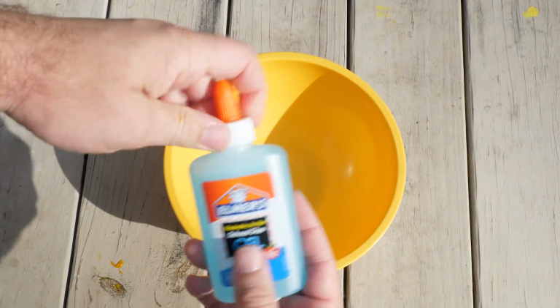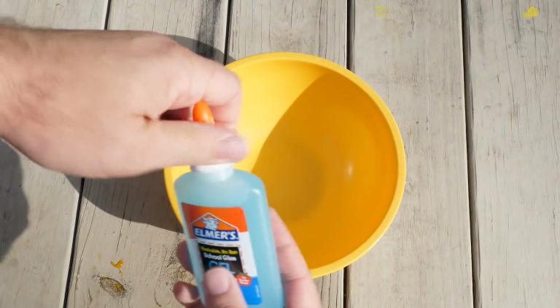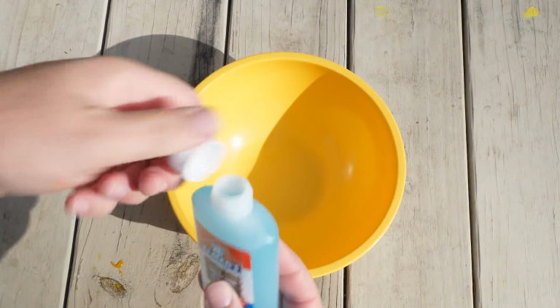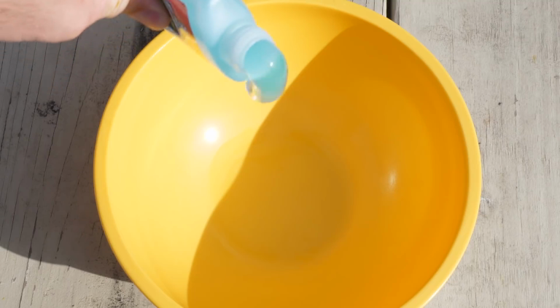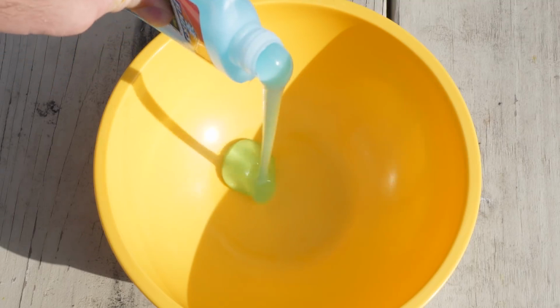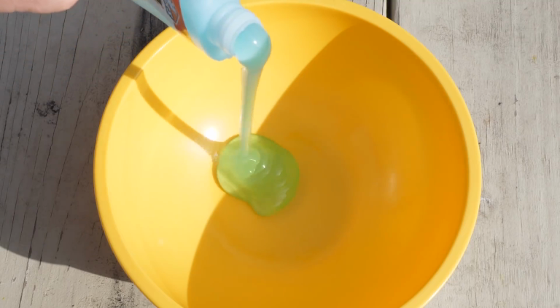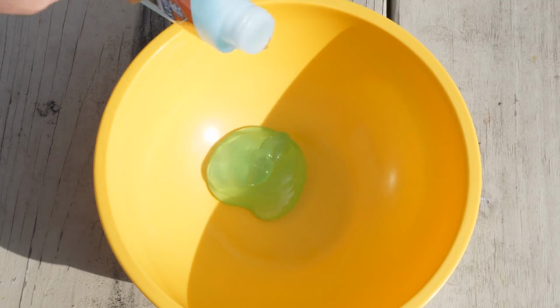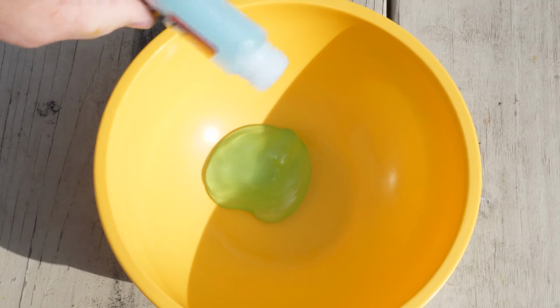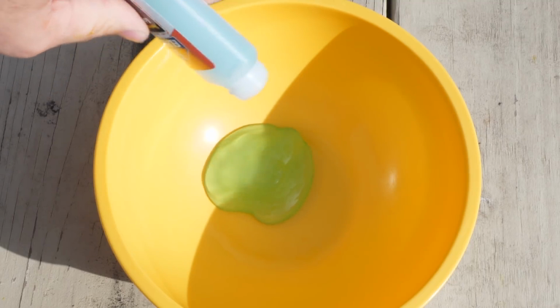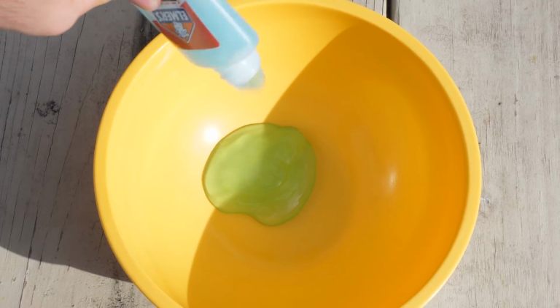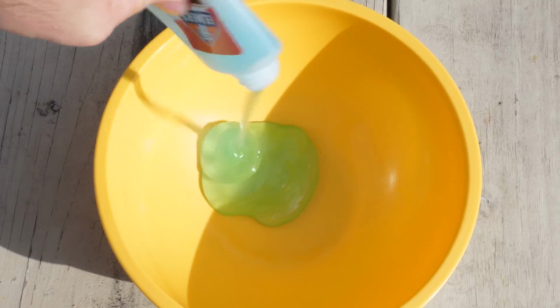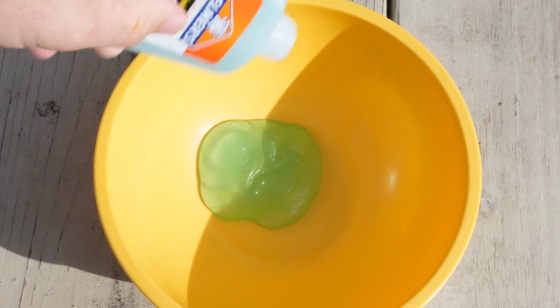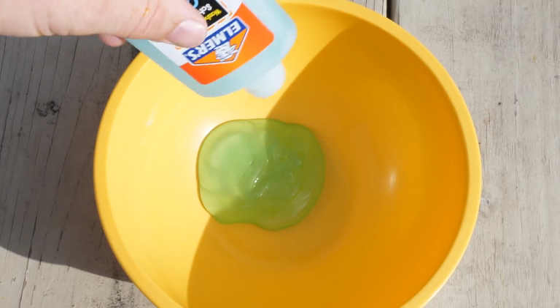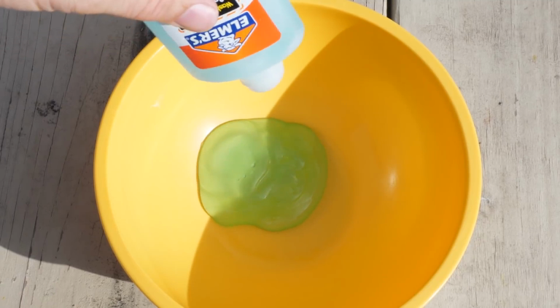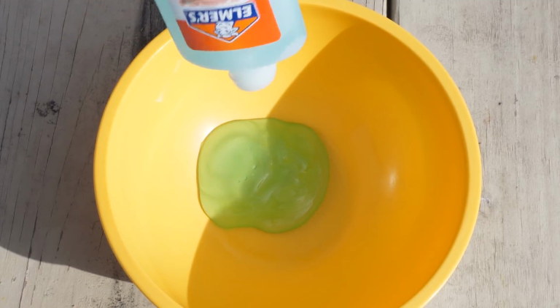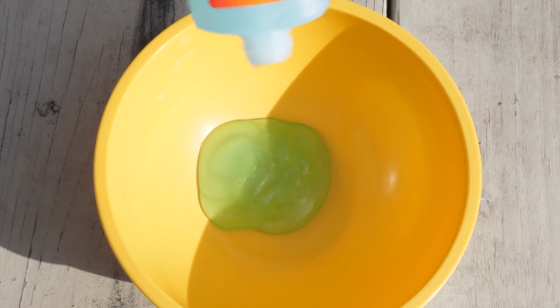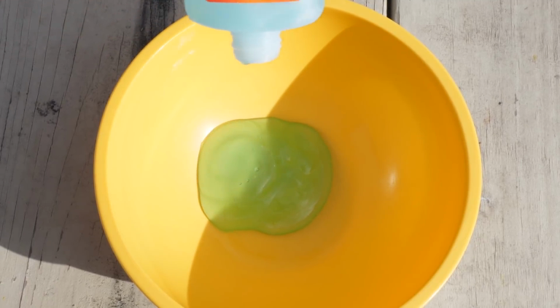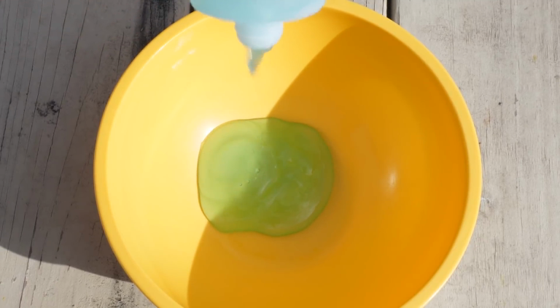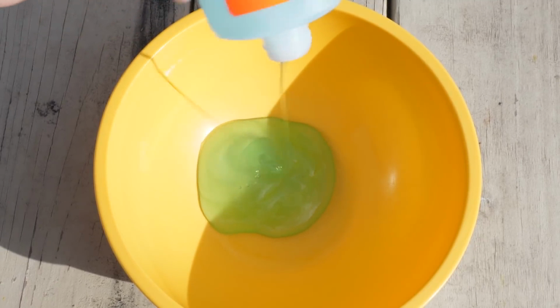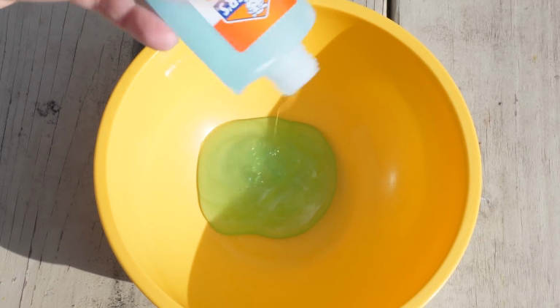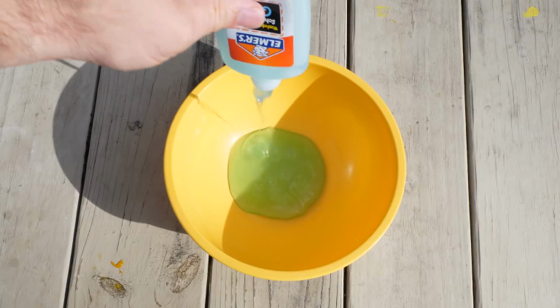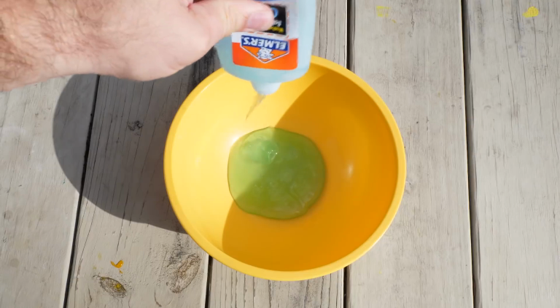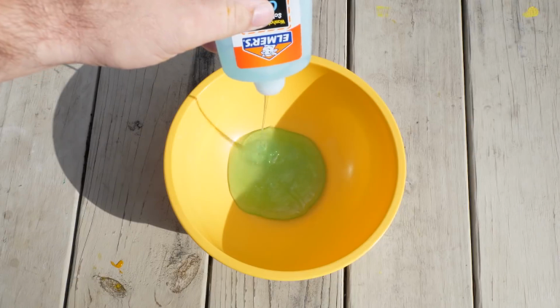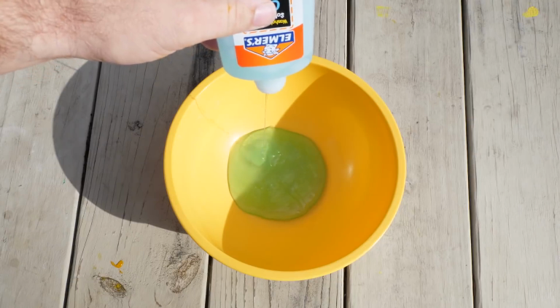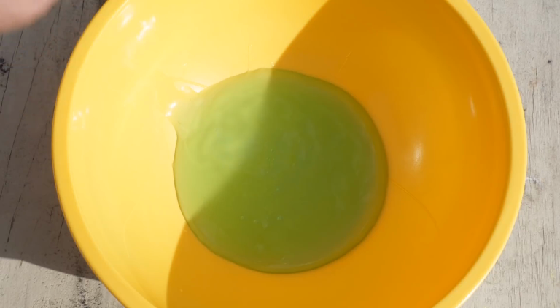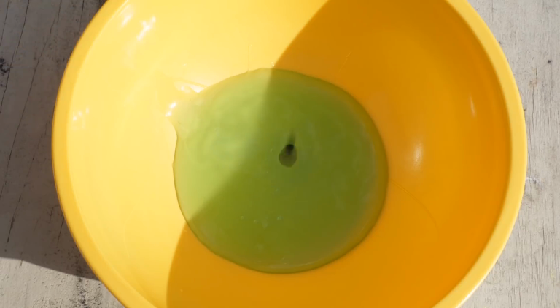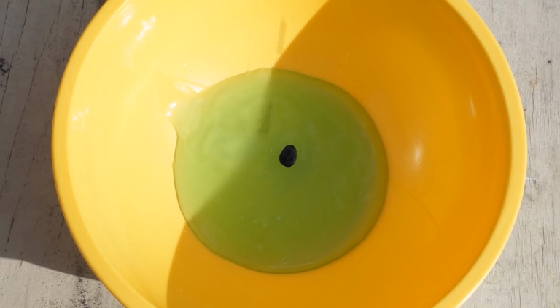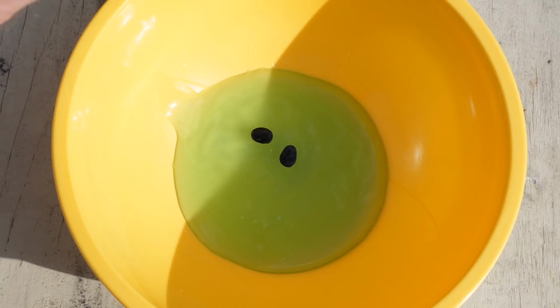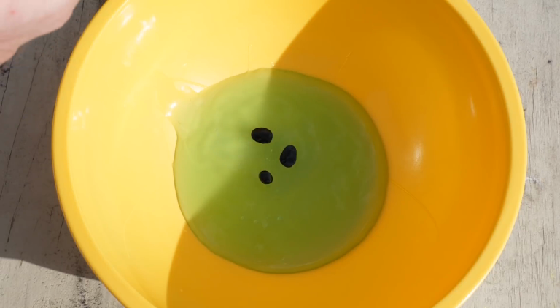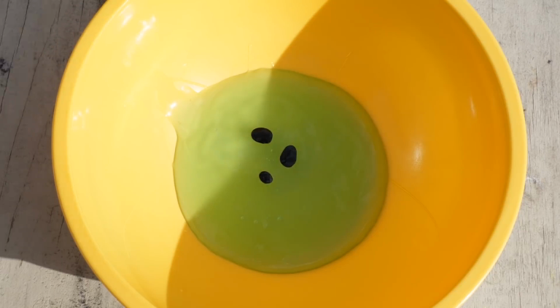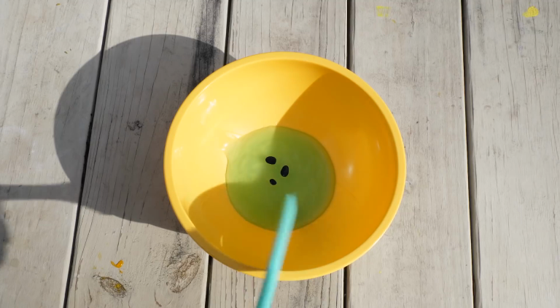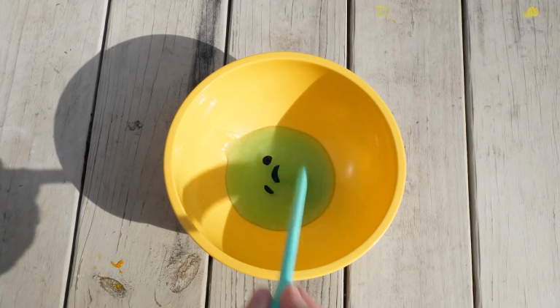Here's one I've never tried before — Elmer's School Glue Gel. Let's see what happens. I picked up this bottle of Elmer's Glue Gel for about two bucks.